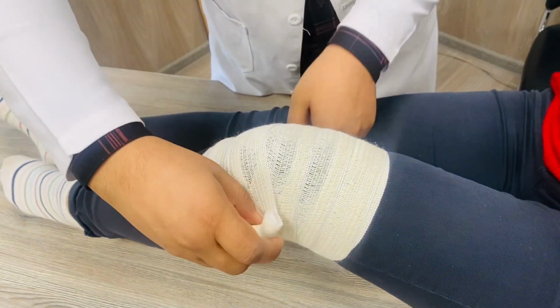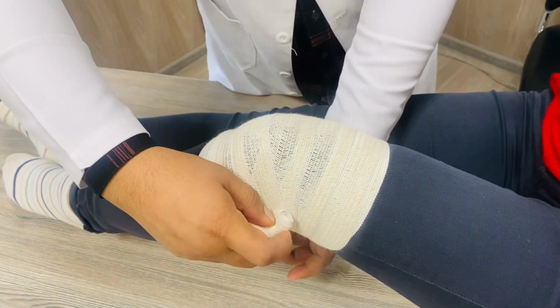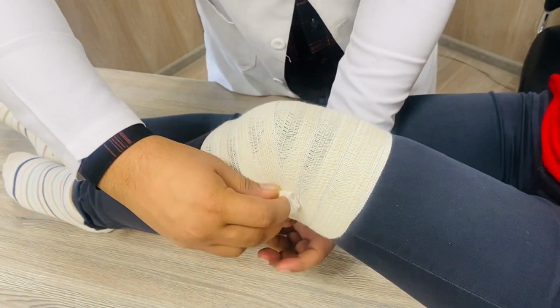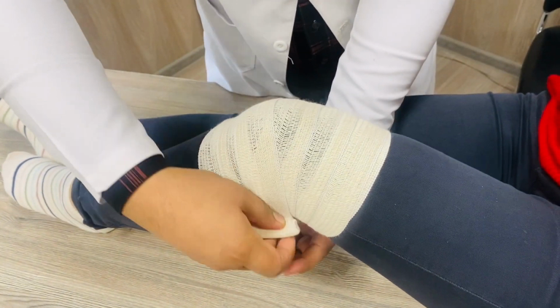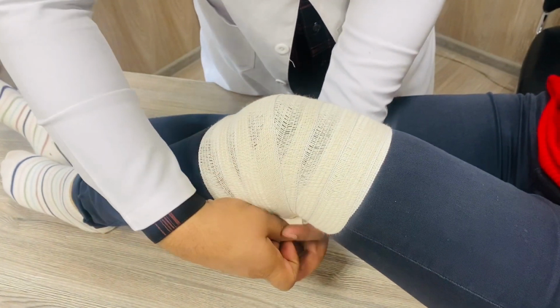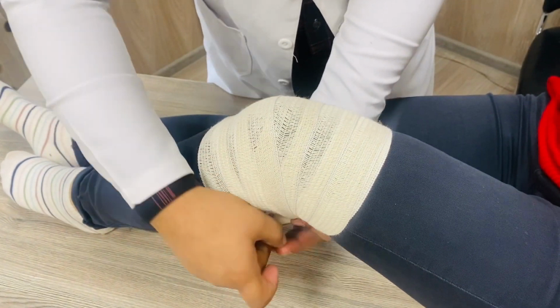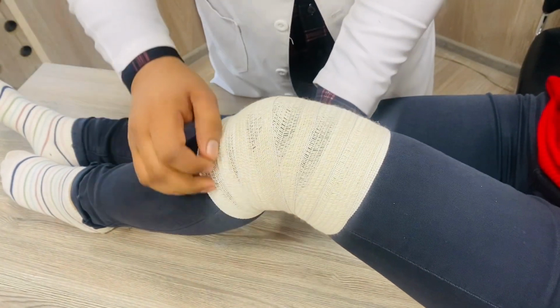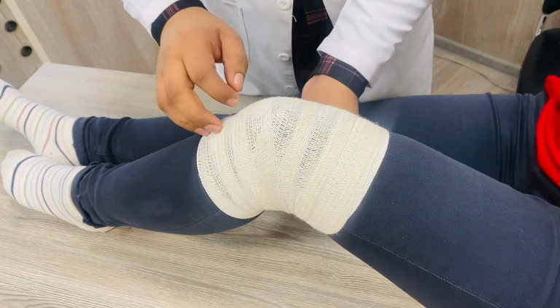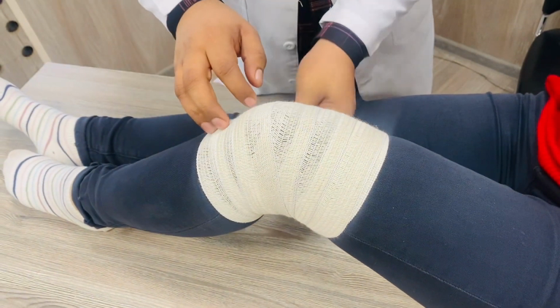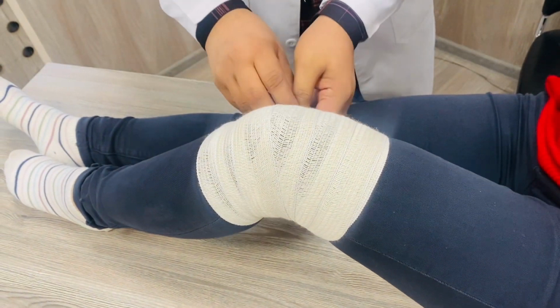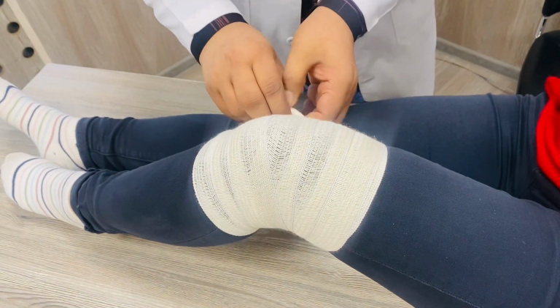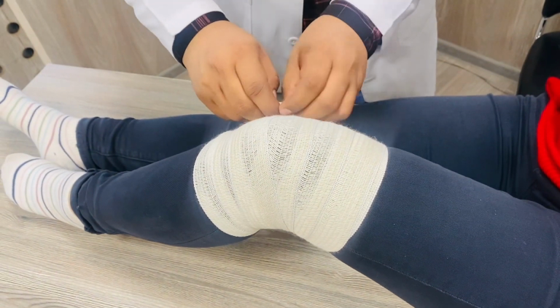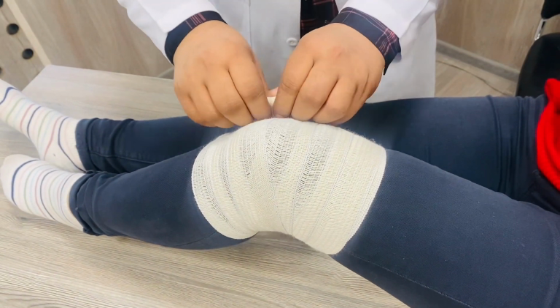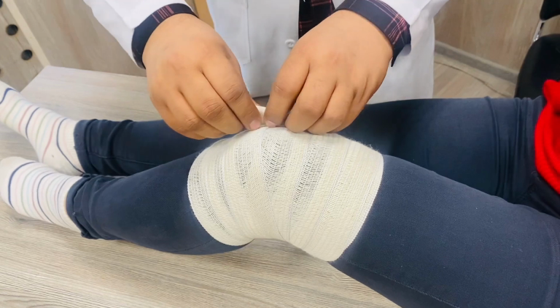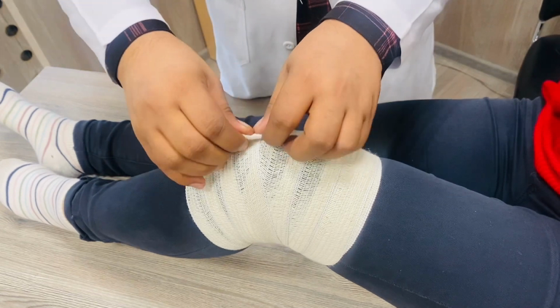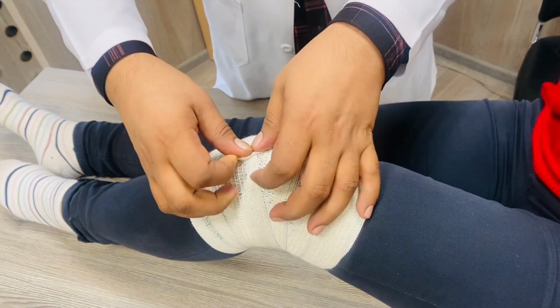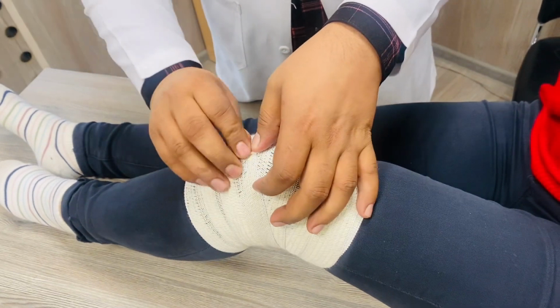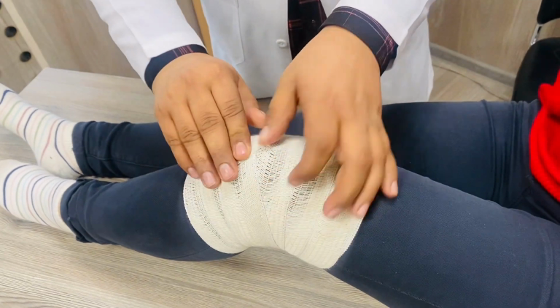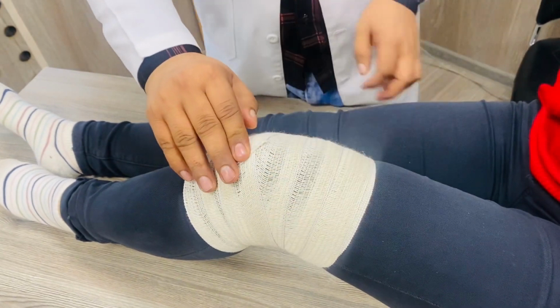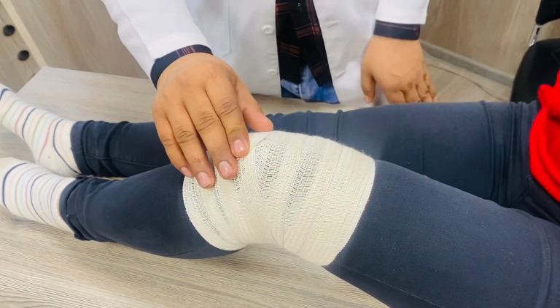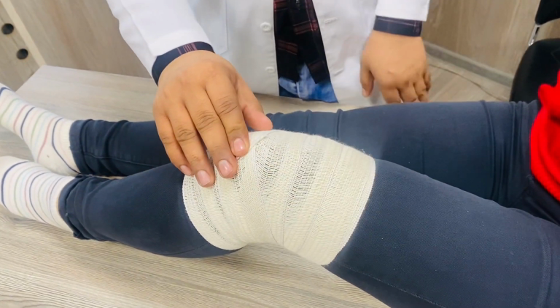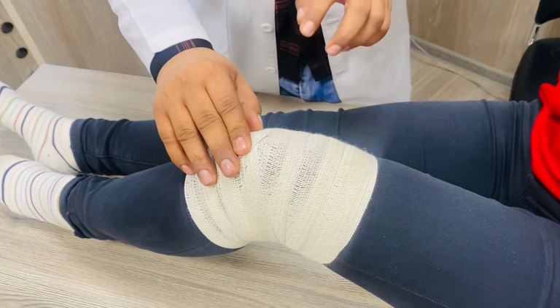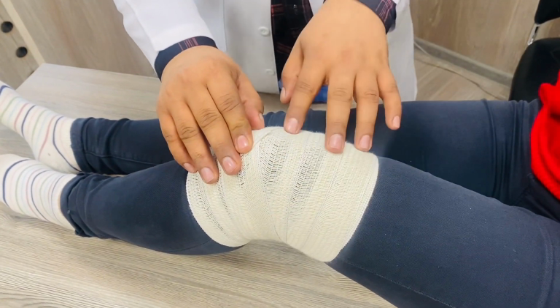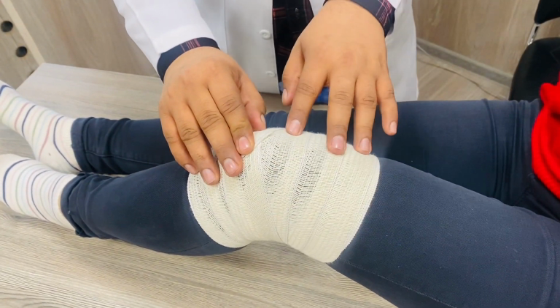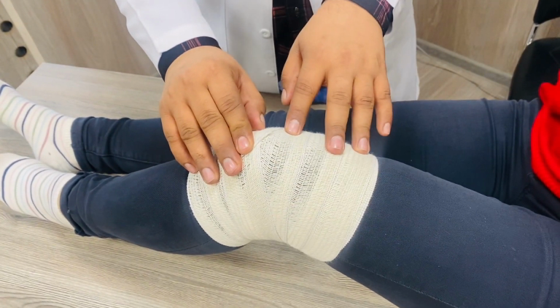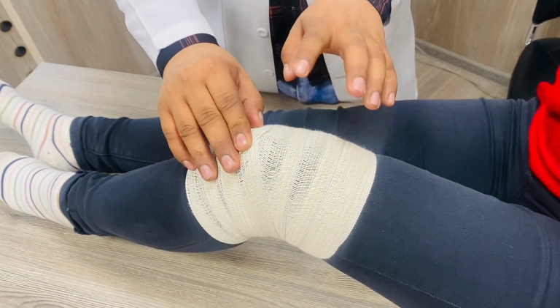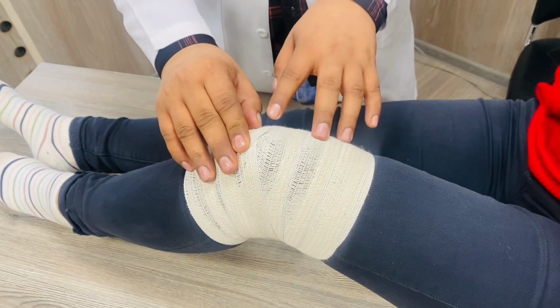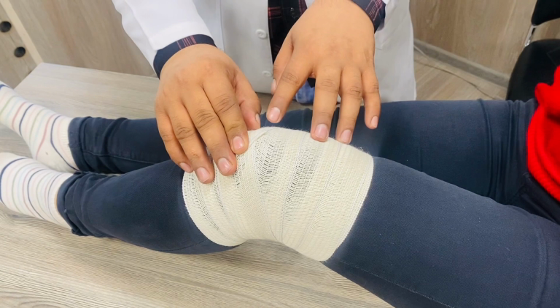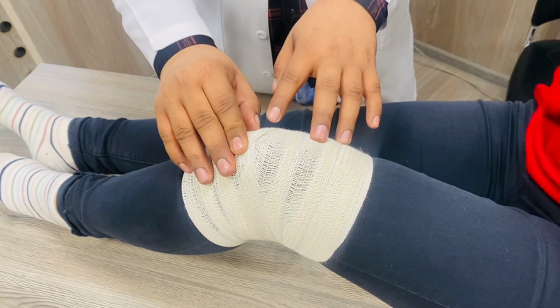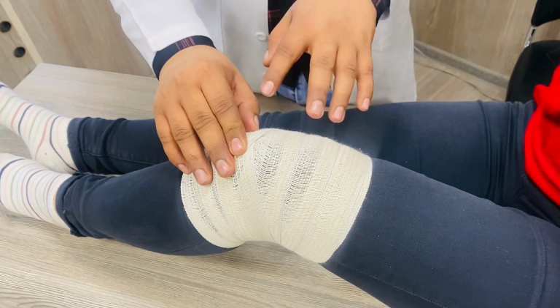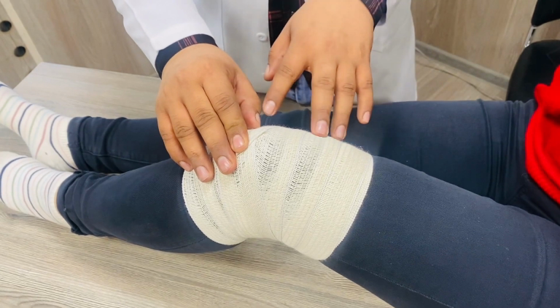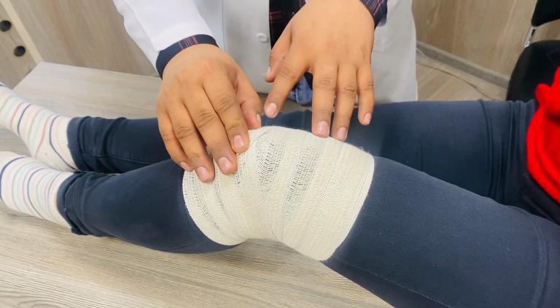In the end, you are able to cover the knee joint and make two circulations here and fix it here. This is all about the thighwise convergent bandage.